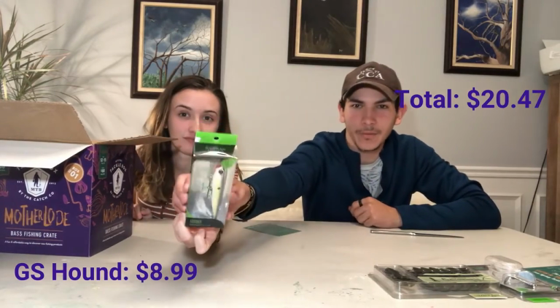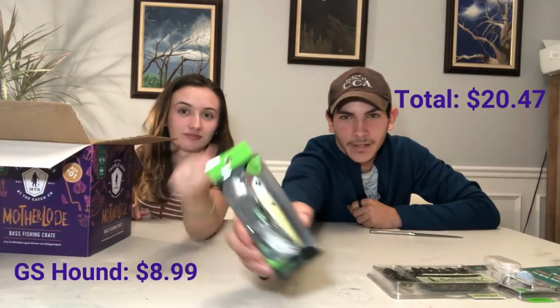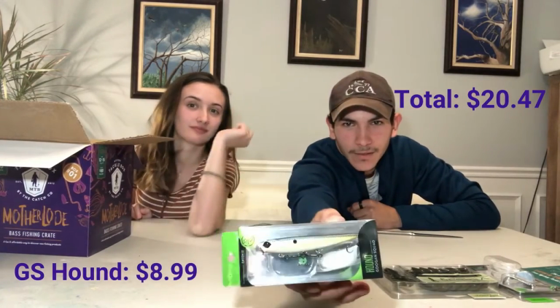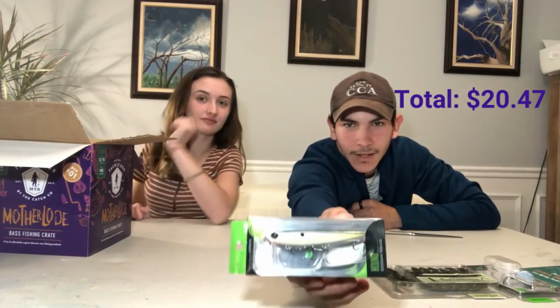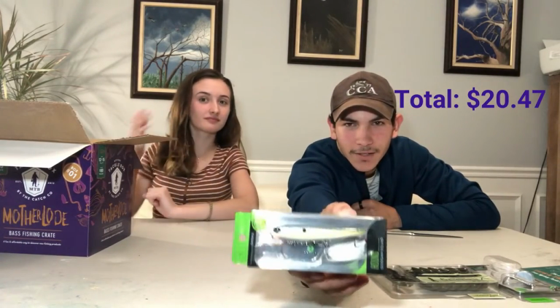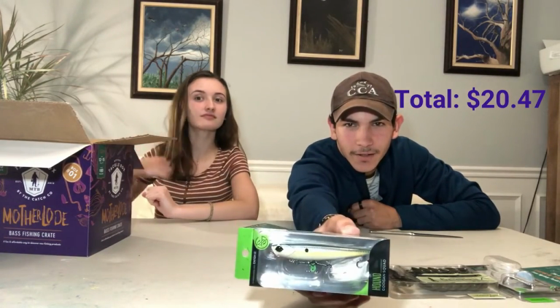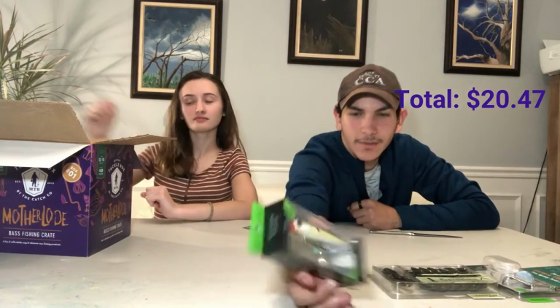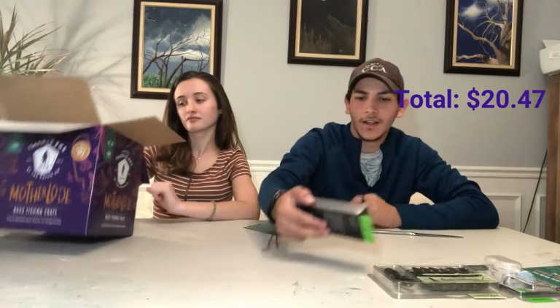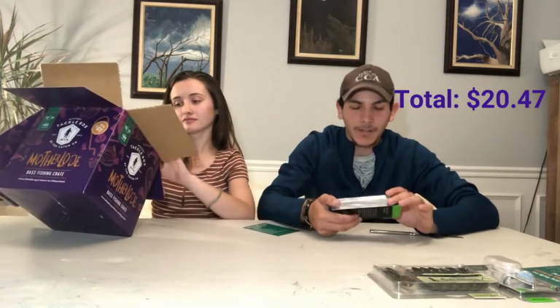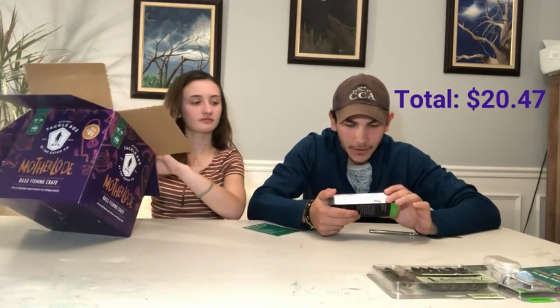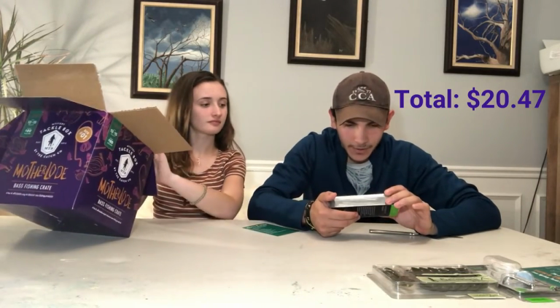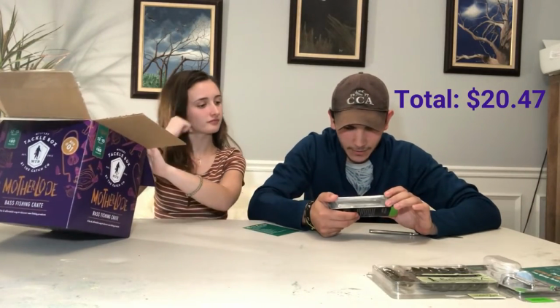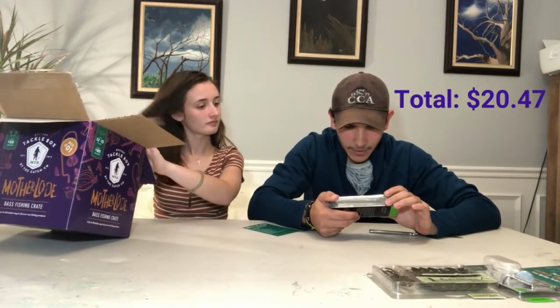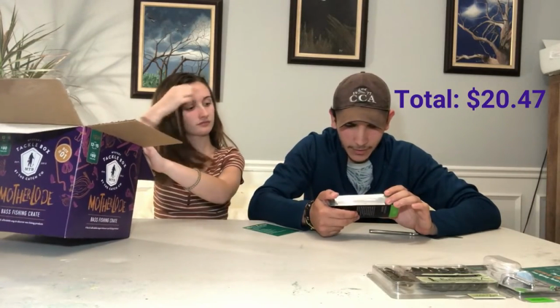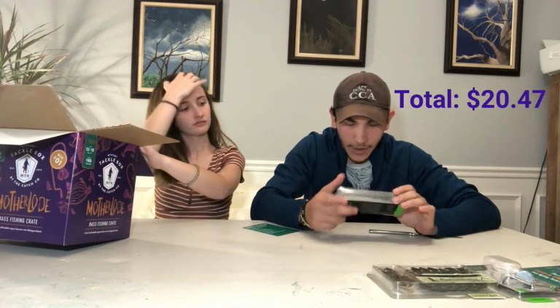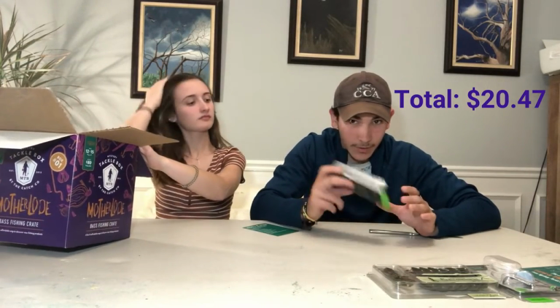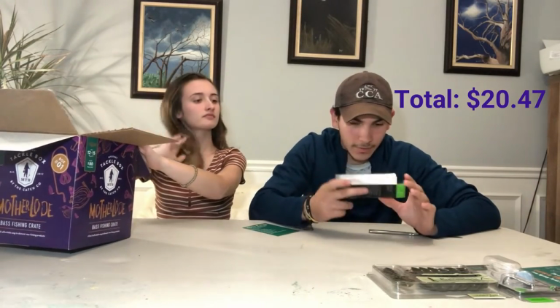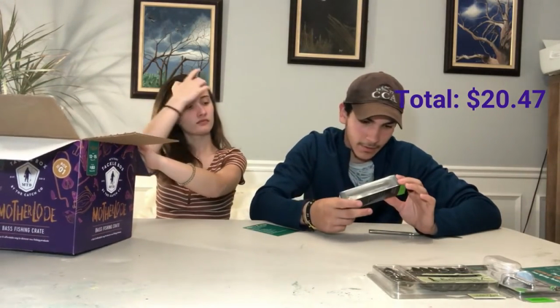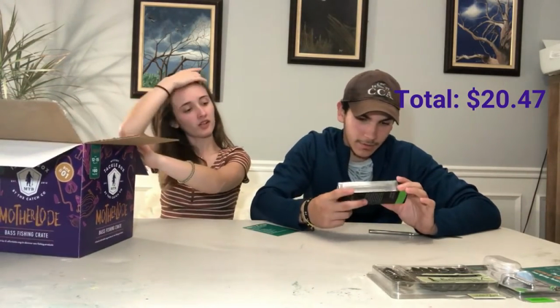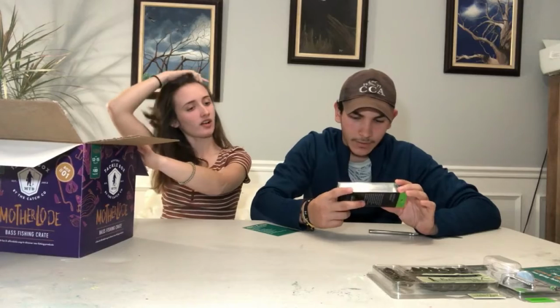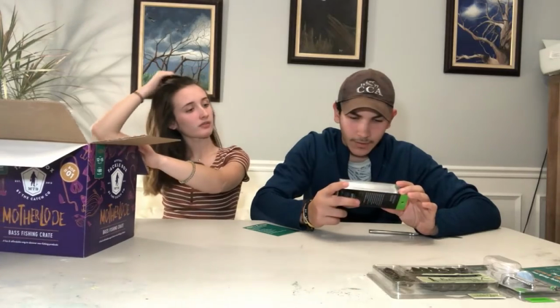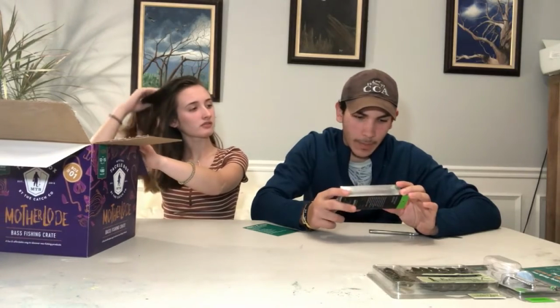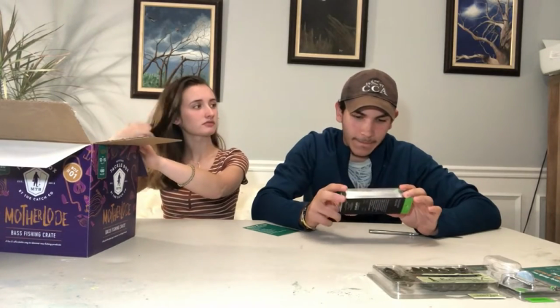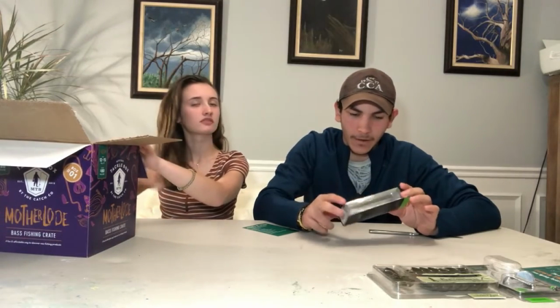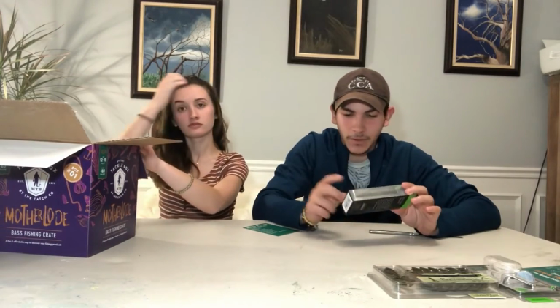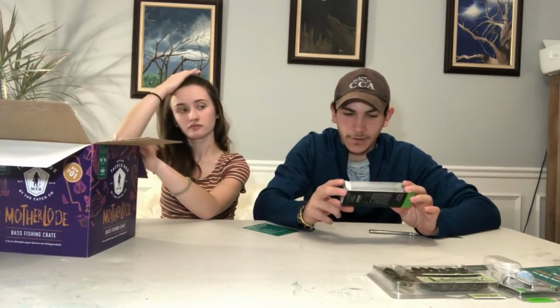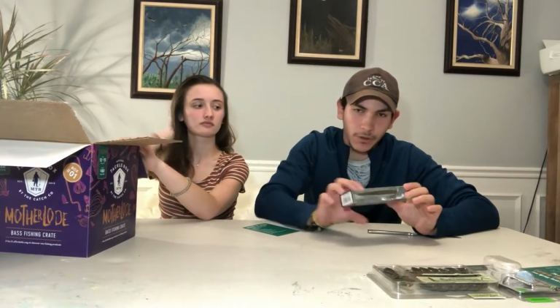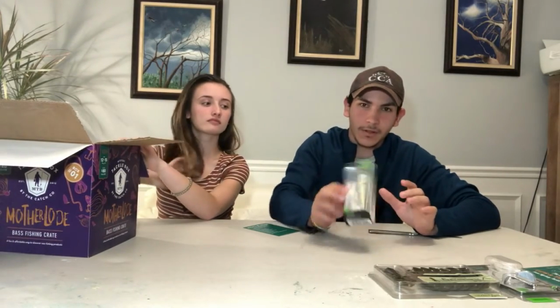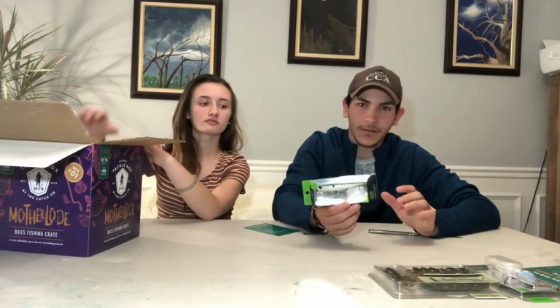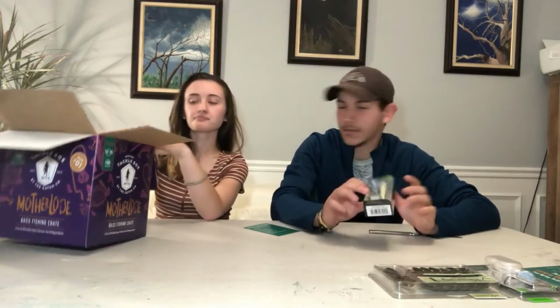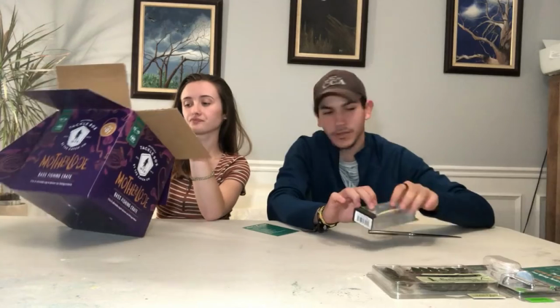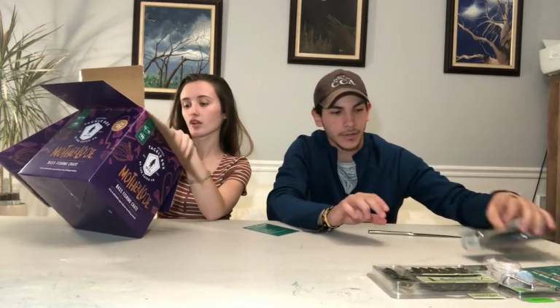We have the Hound by Guggen Squad — it is a nice little topwater bait, as you guys can see. I'm actually kind of excited to try this because I don't have one of these and I haven't tried it before. It's like a Spook — it's called the Hound. I've tried Spooks; Spooks are really good.